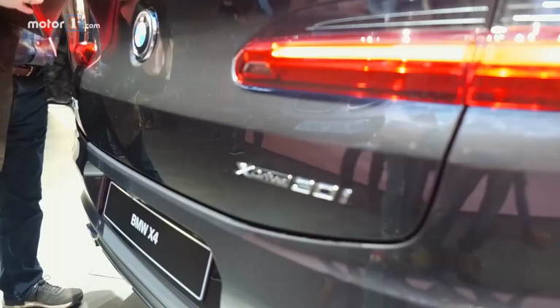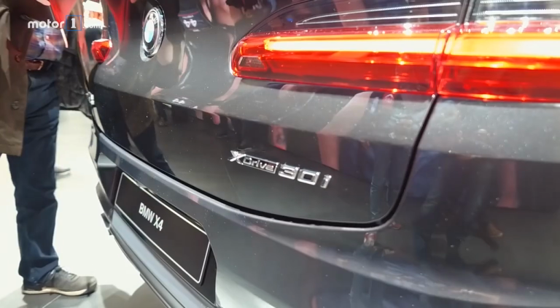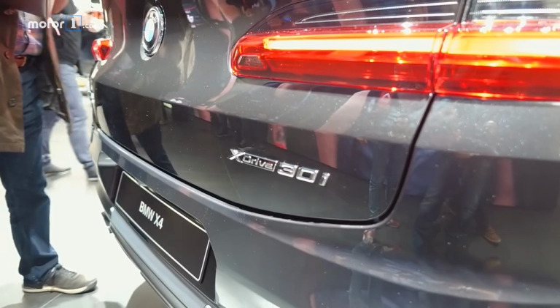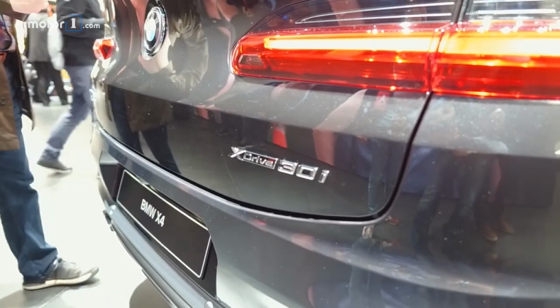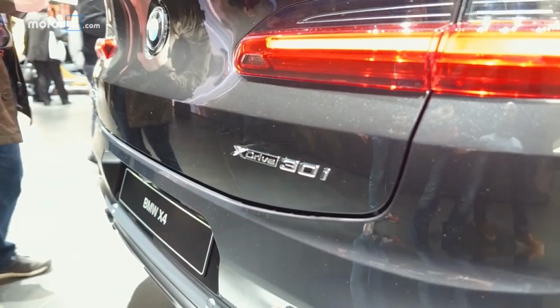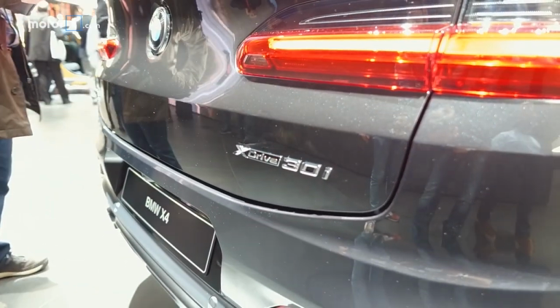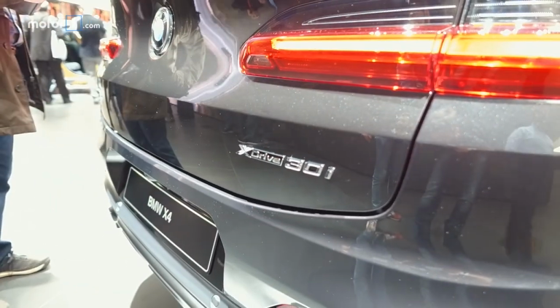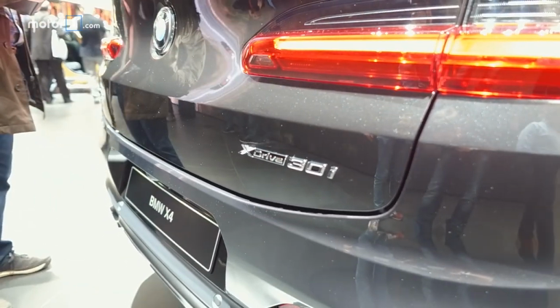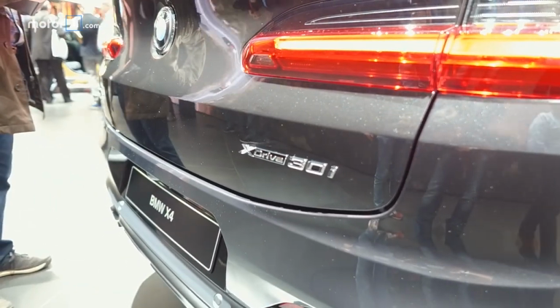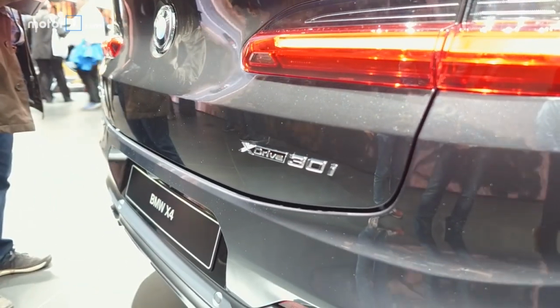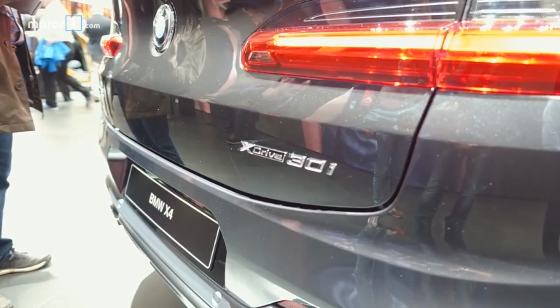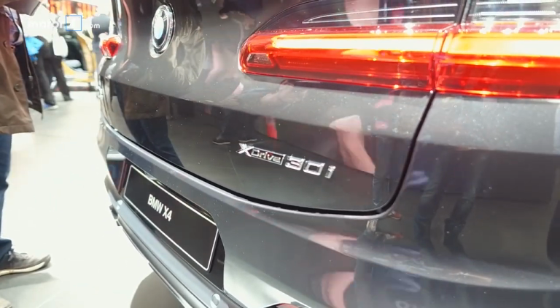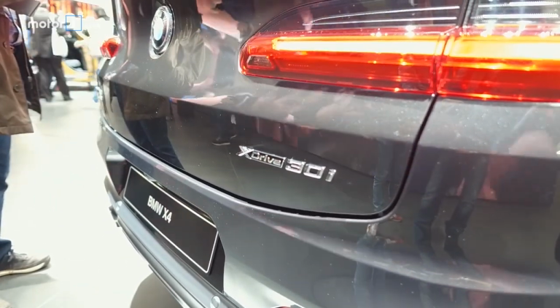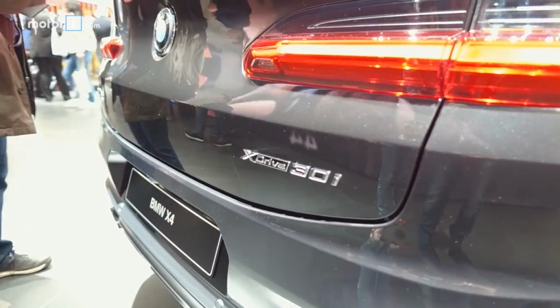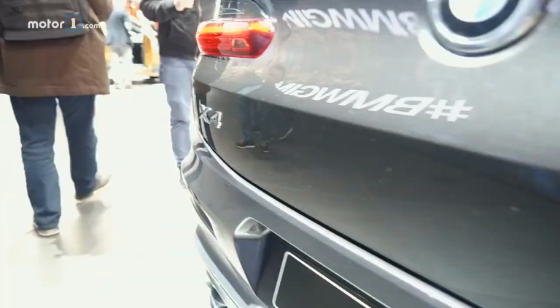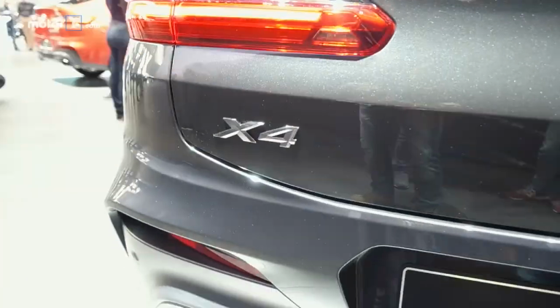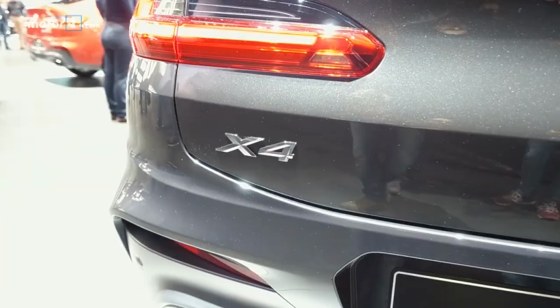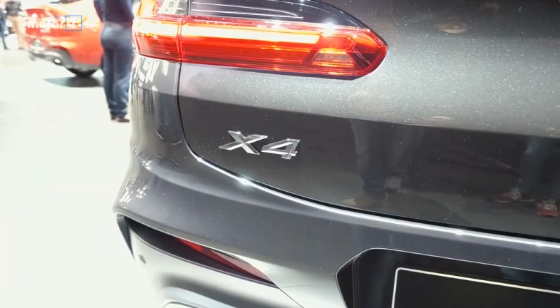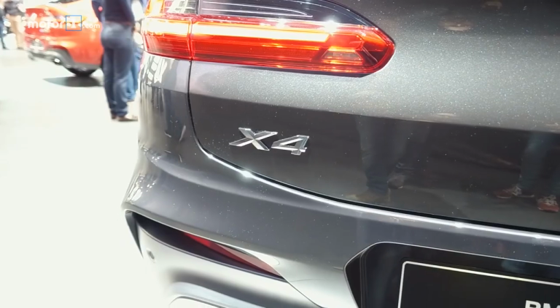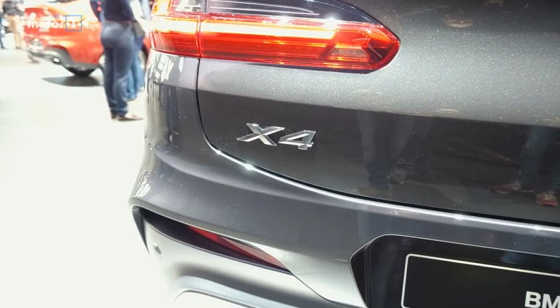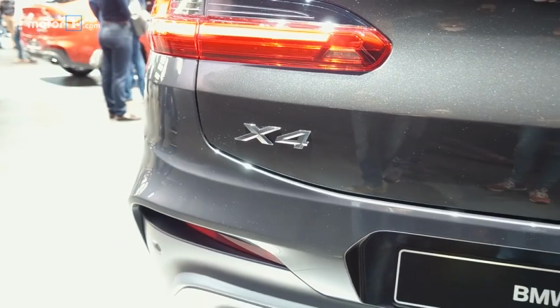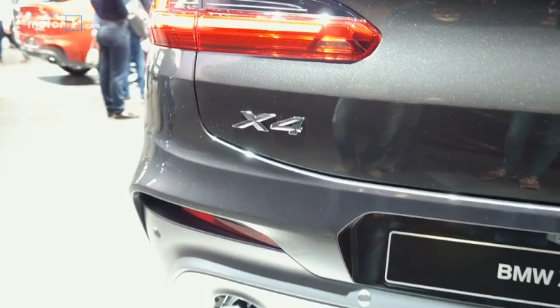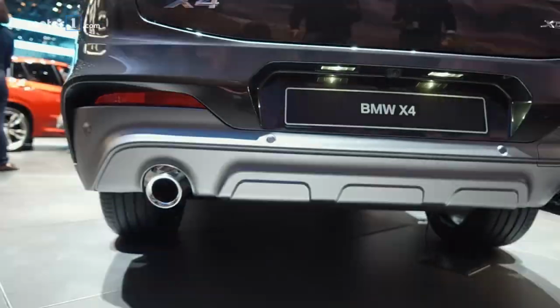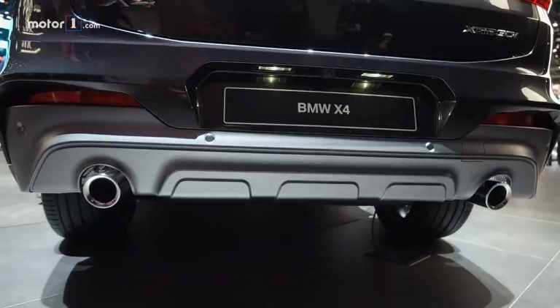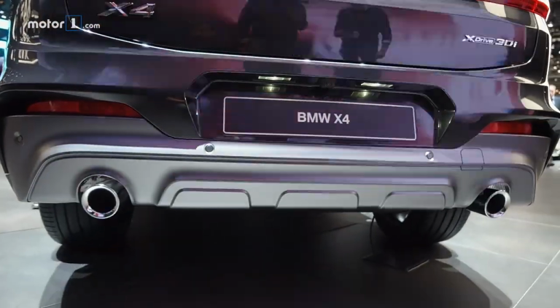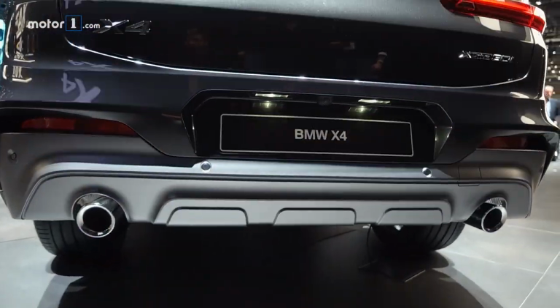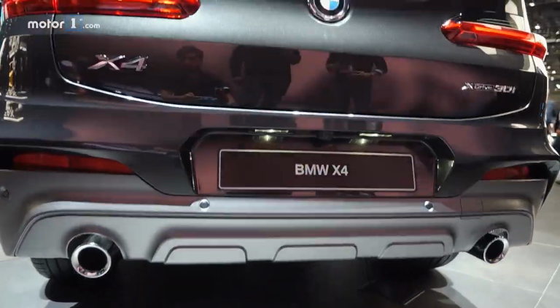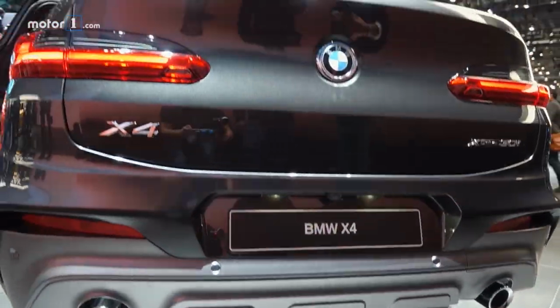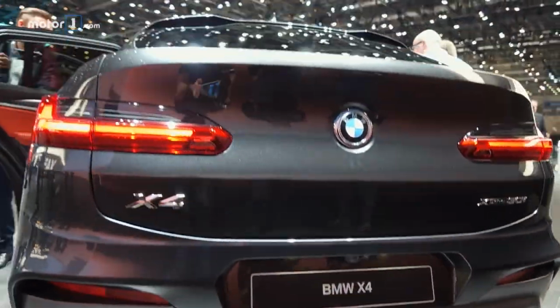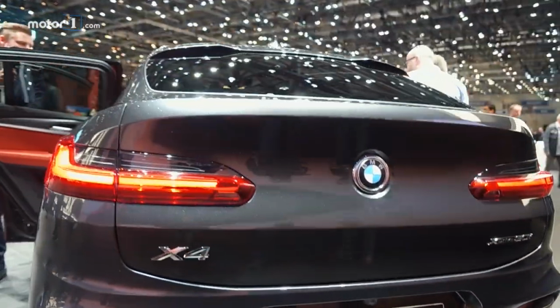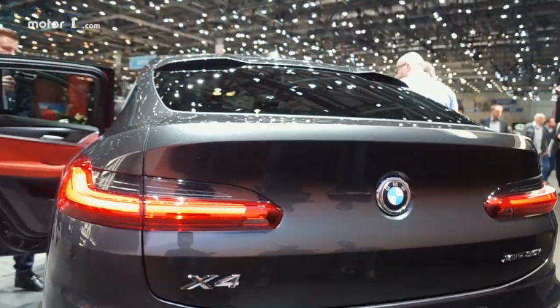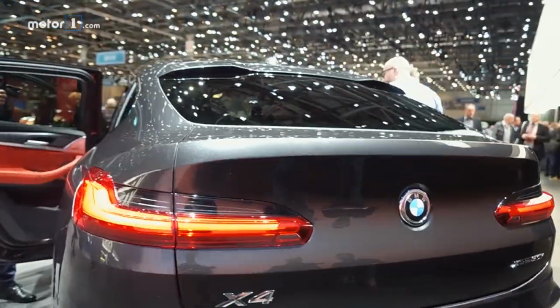The xDrive30i uses a two-liter turbo engine with 248 horsepower, and there'll also be an M40i model with a turbo inline-six that's good for 355 horsepower.